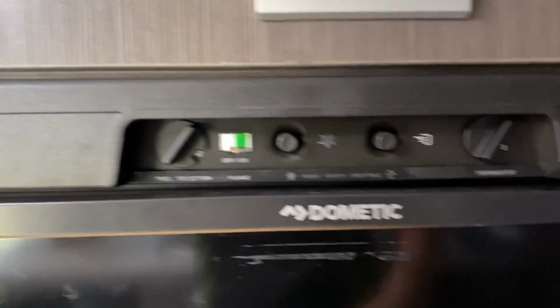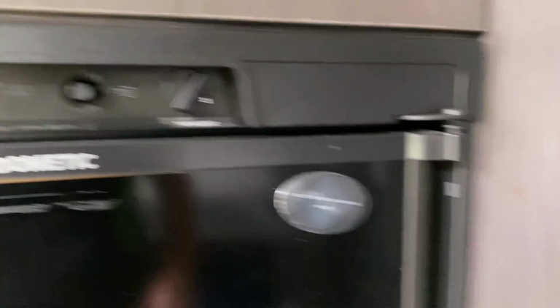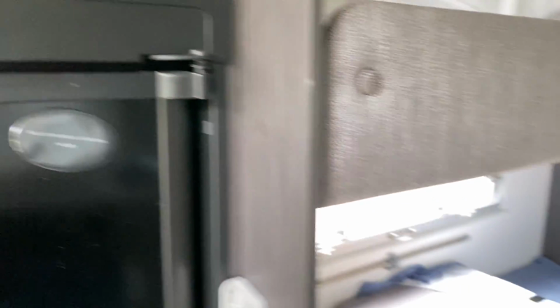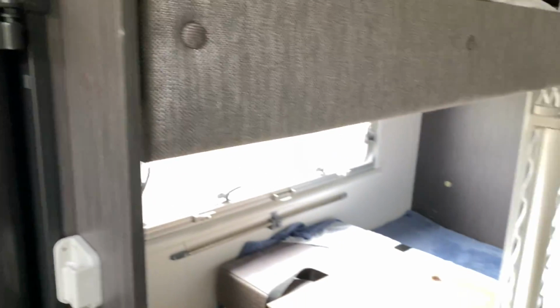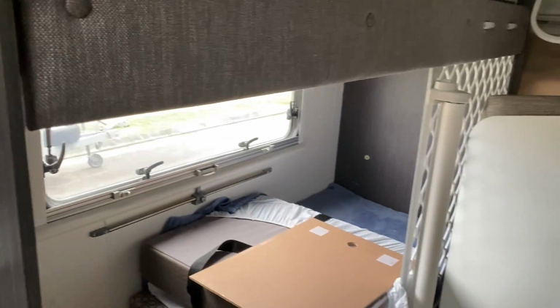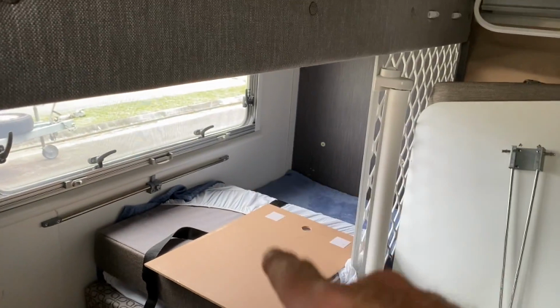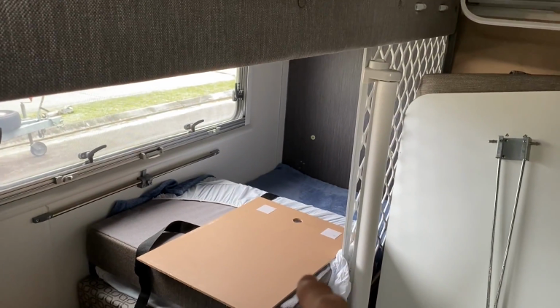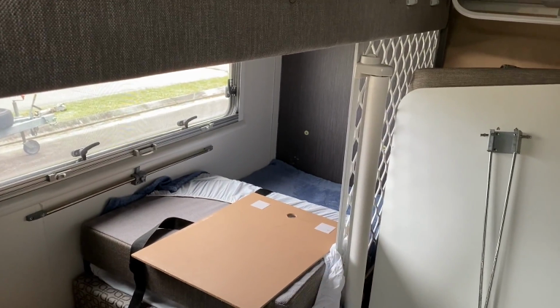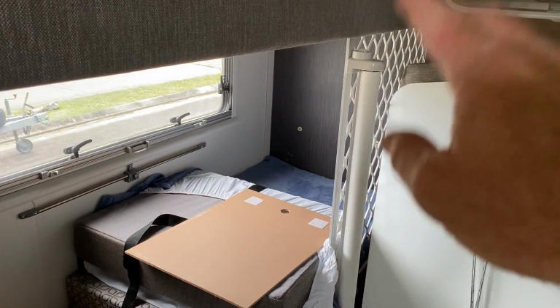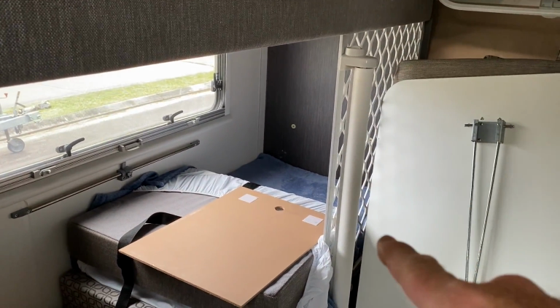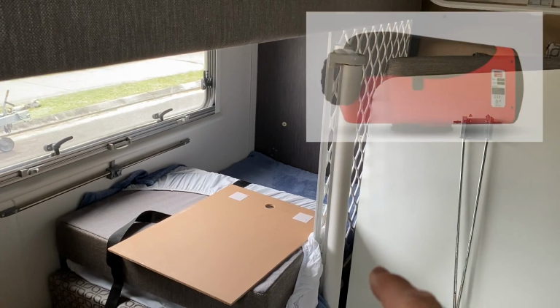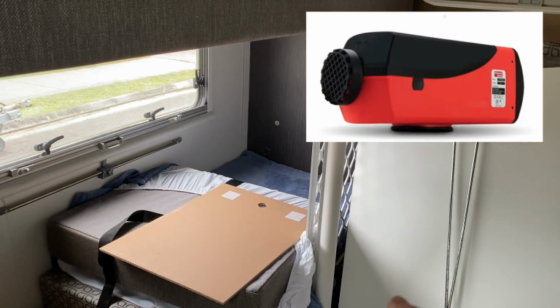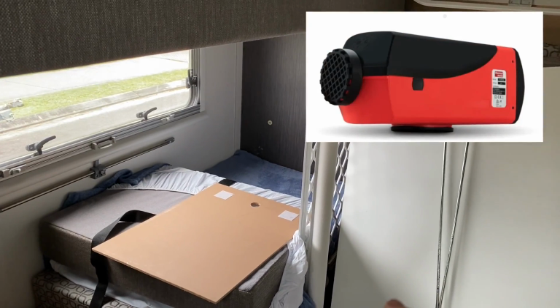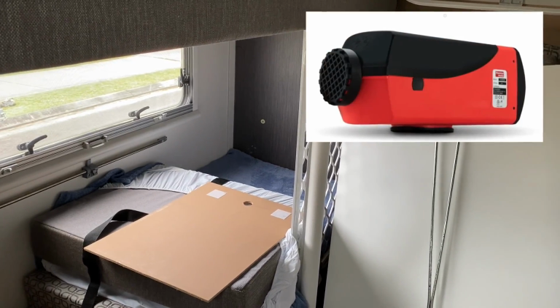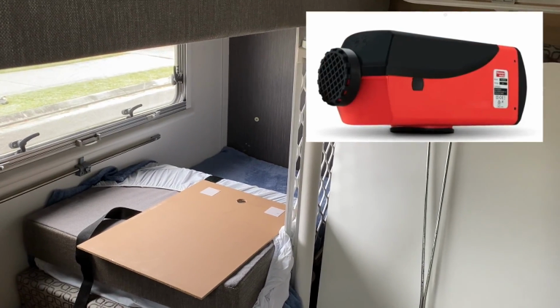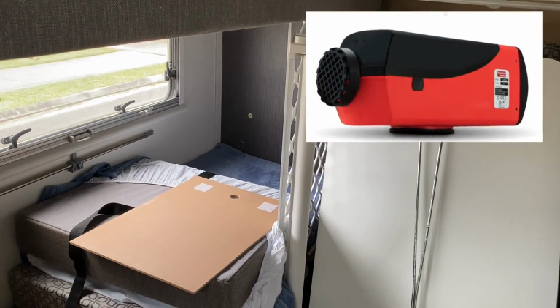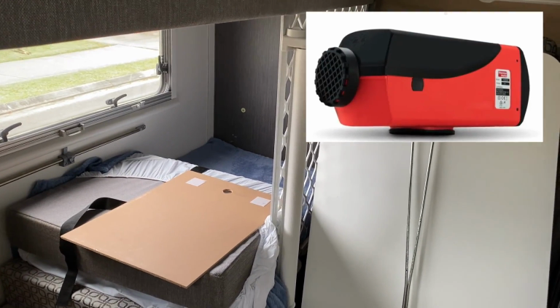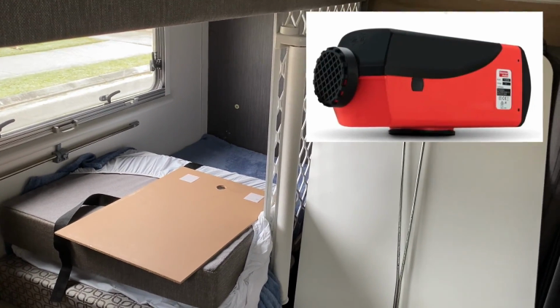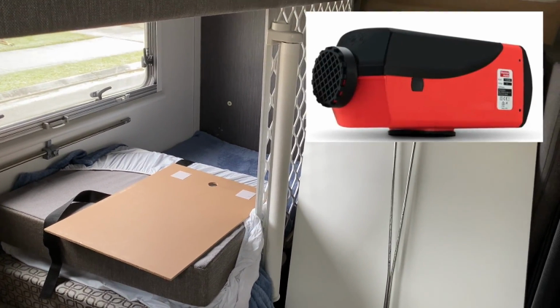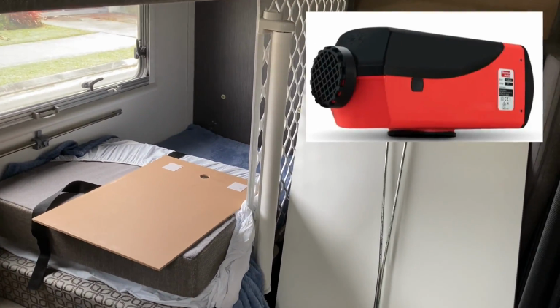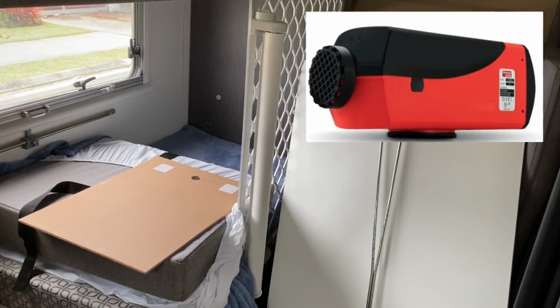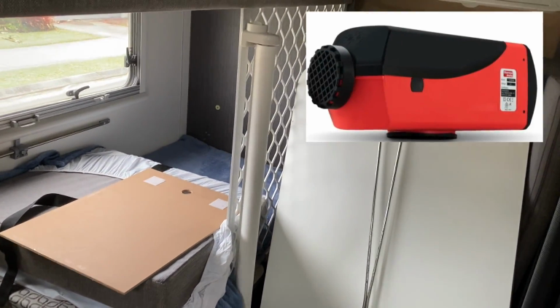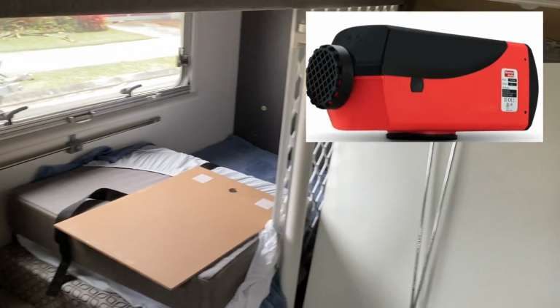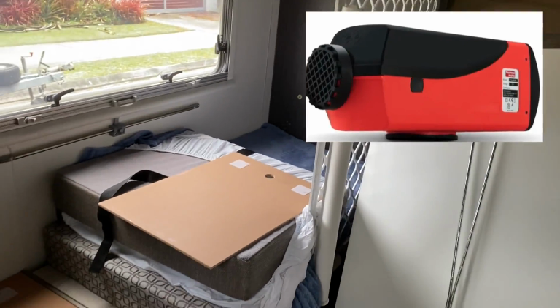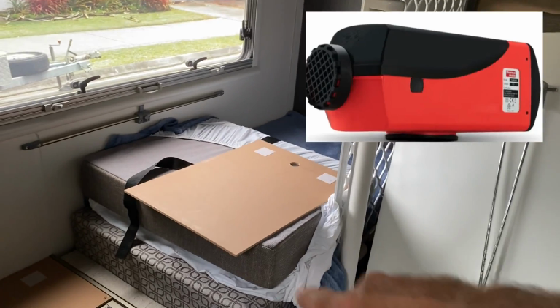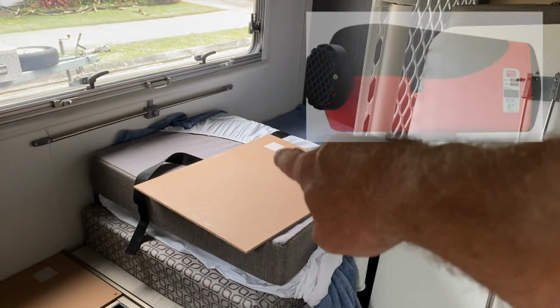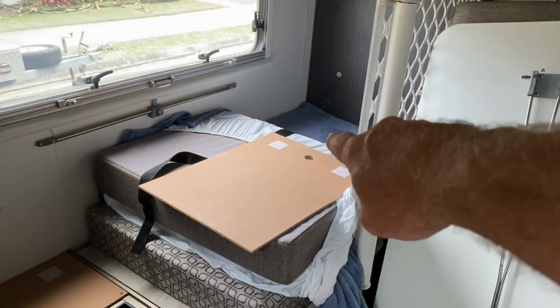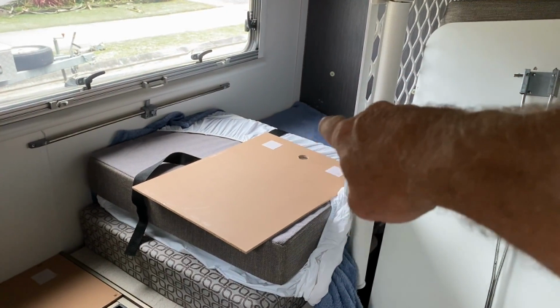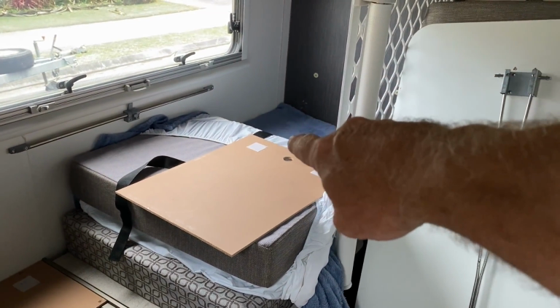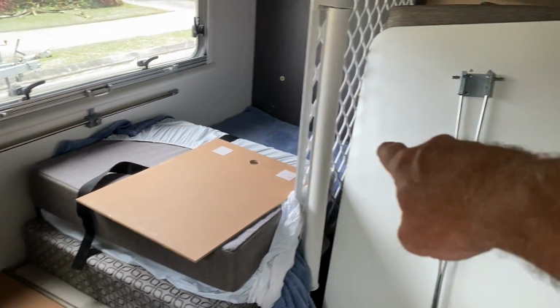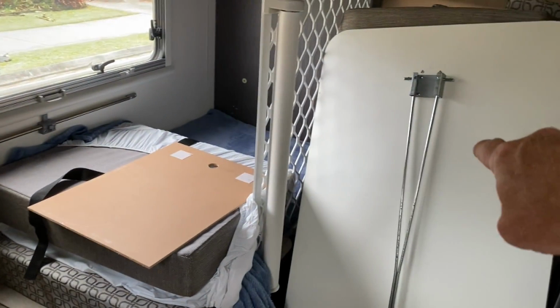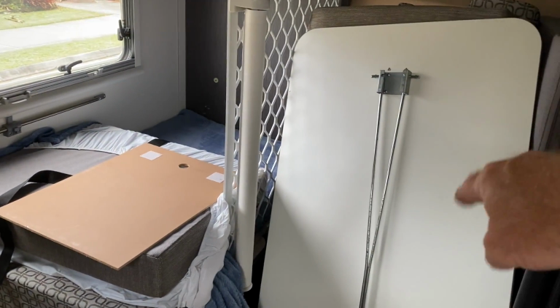The diesel heater is probably located in the back there. Don't worry about the mesh here — that's for our dogs. We've got one son and three dogs. The vents for the diesel heater are under in that corner and they come out there.